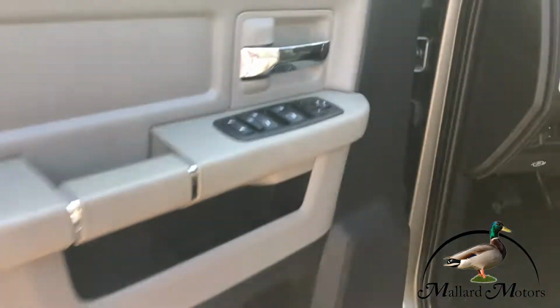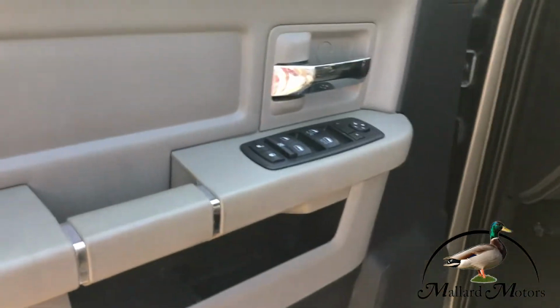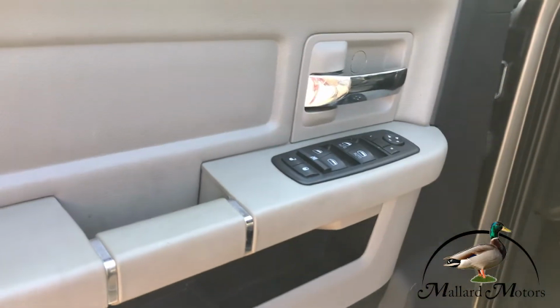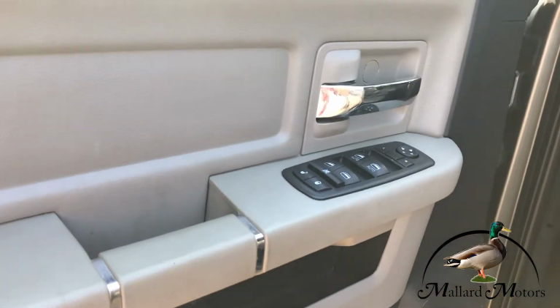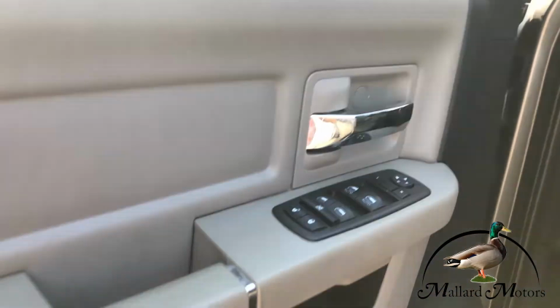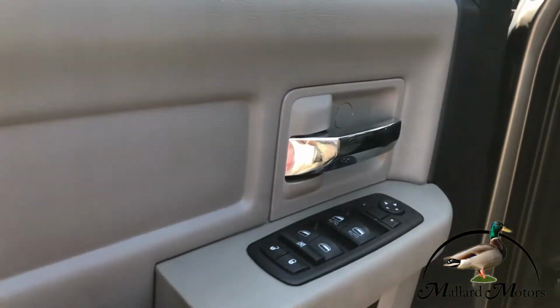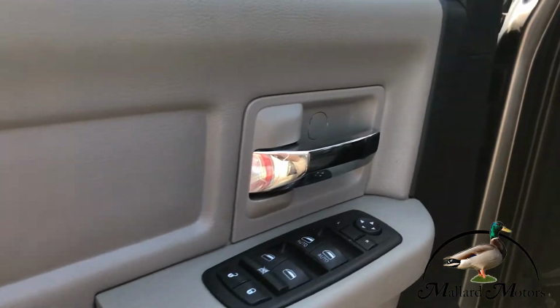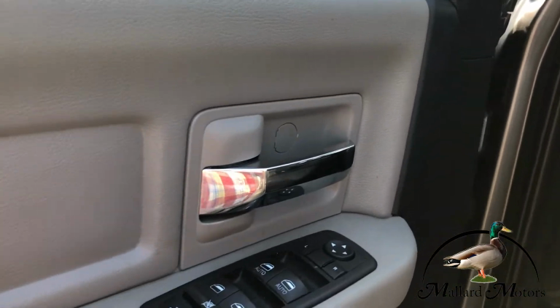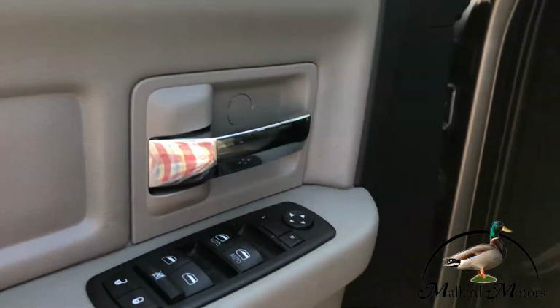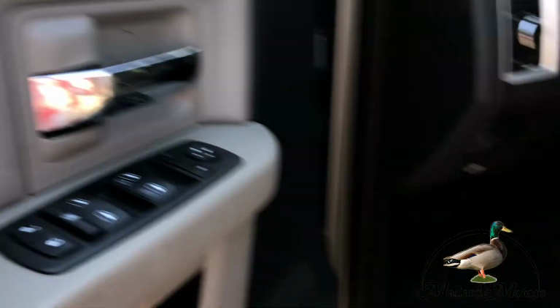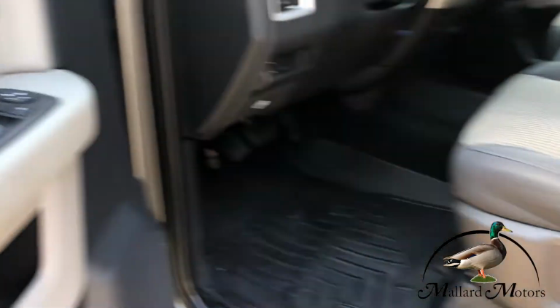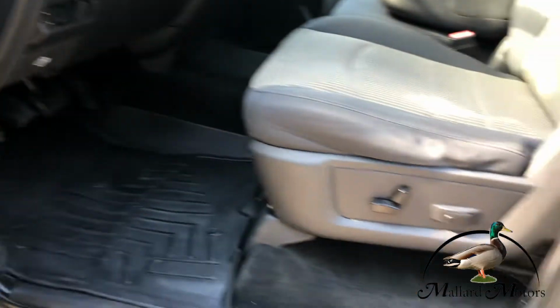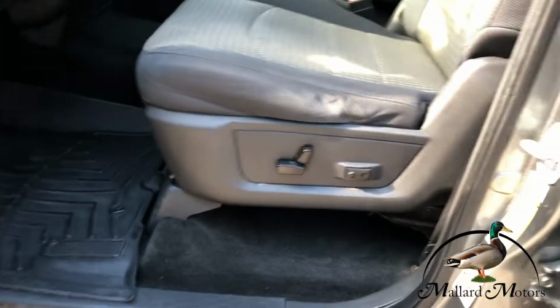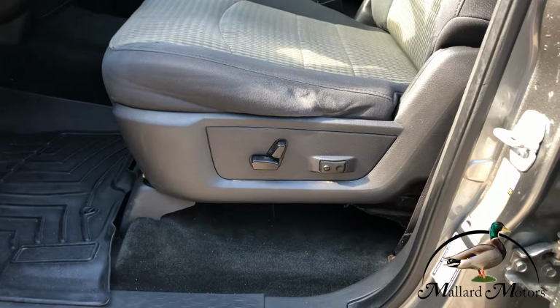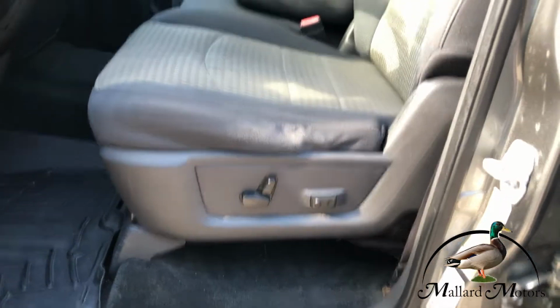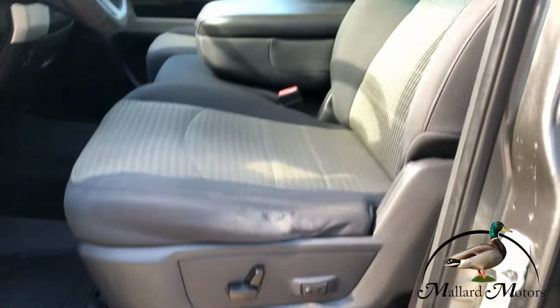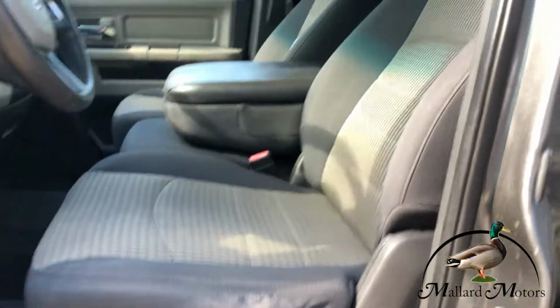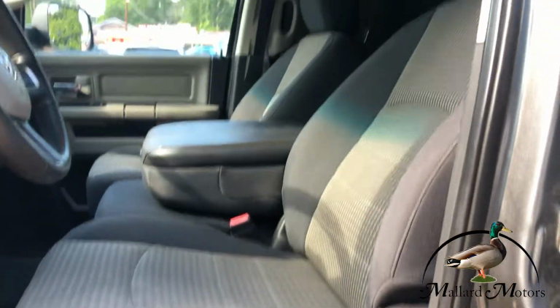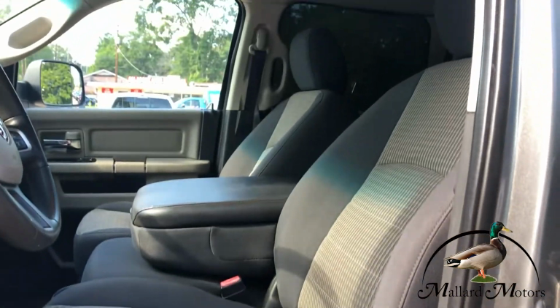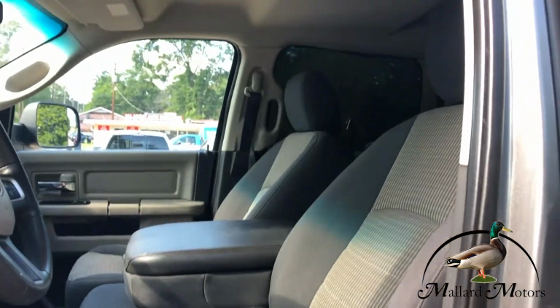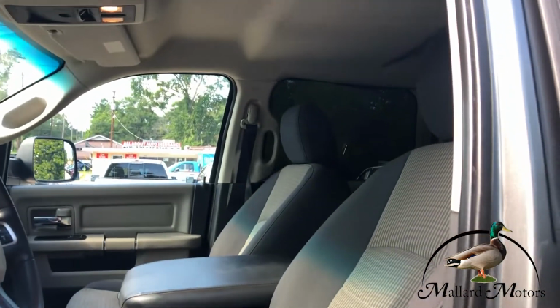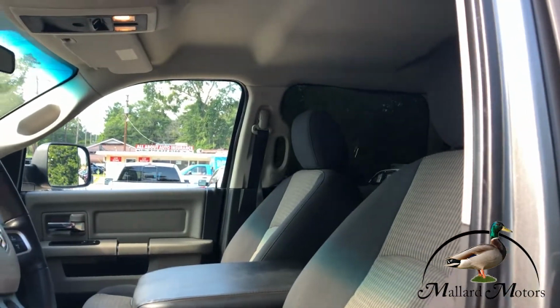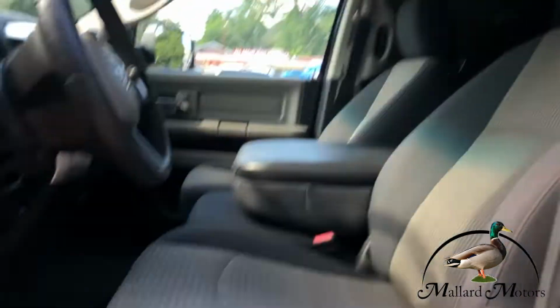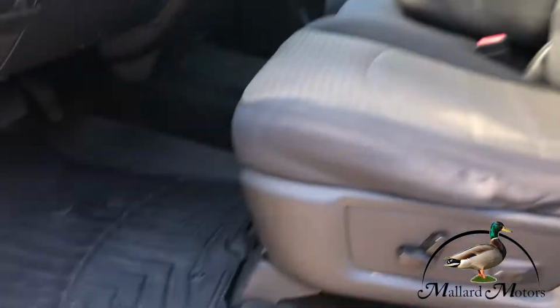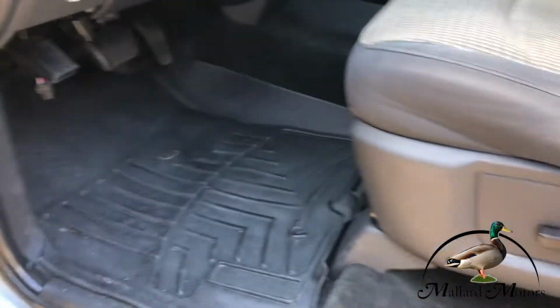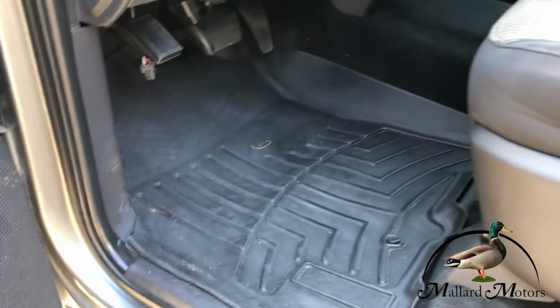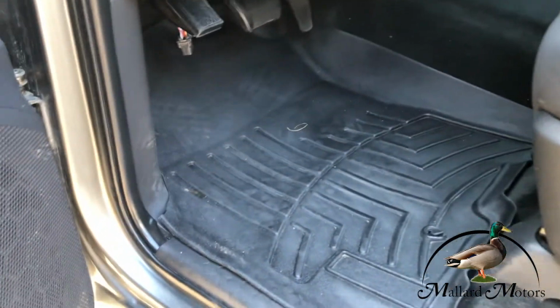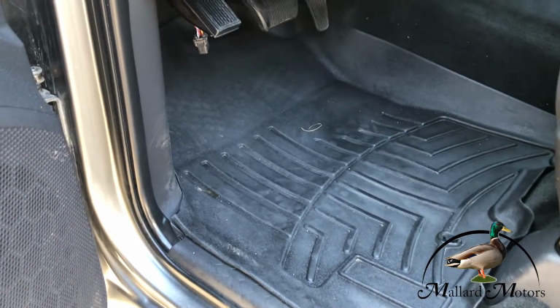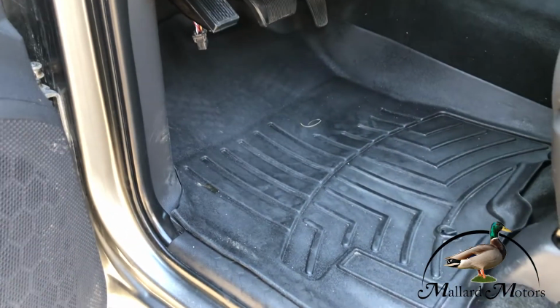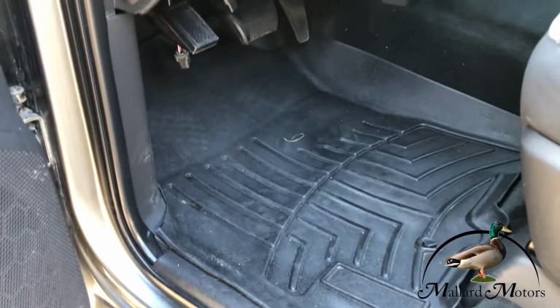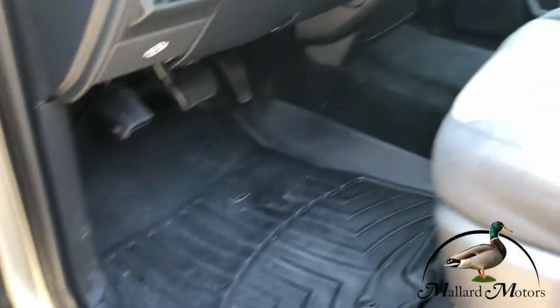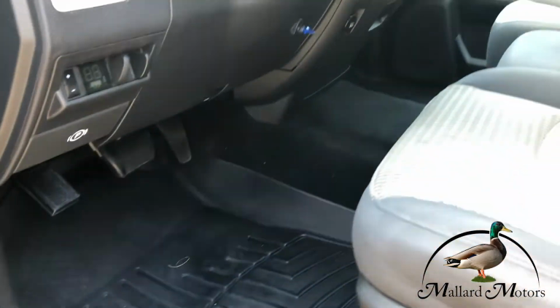Got power locks, power windows, and power adjustable mirrors. Got a power driver's seat. In the front two seats, you got custom-fit heavy-duty floor mats.